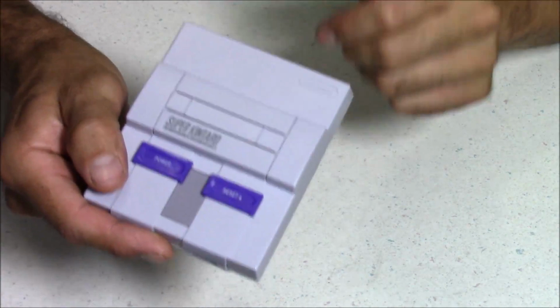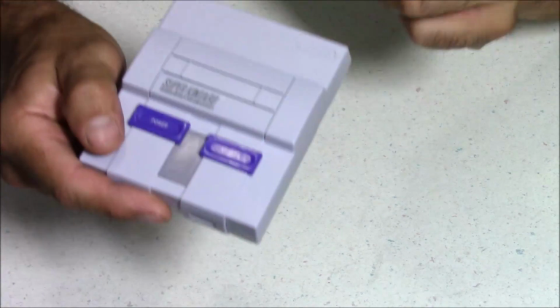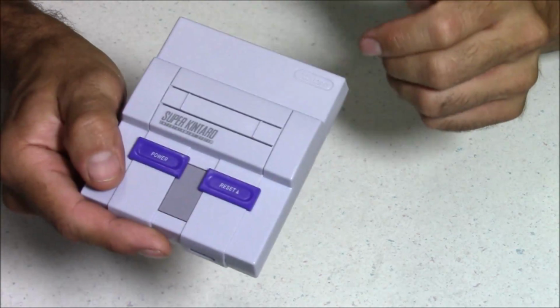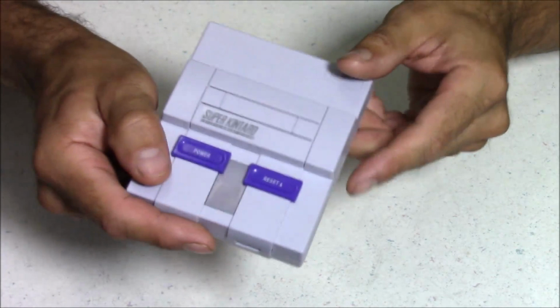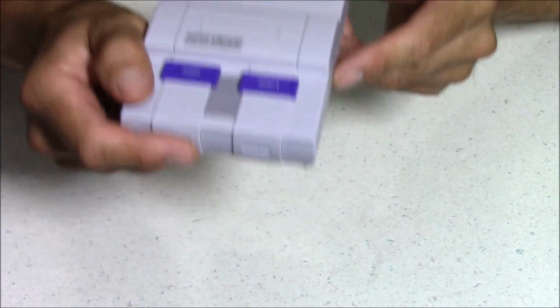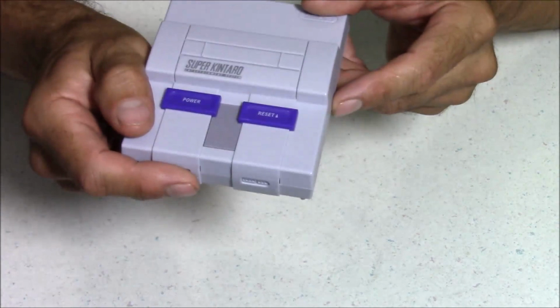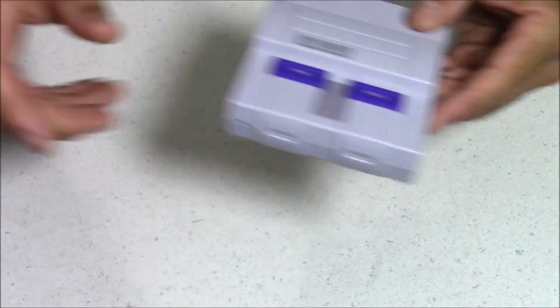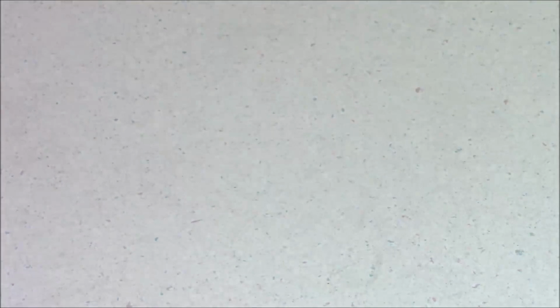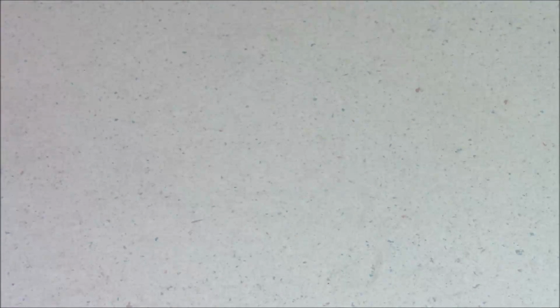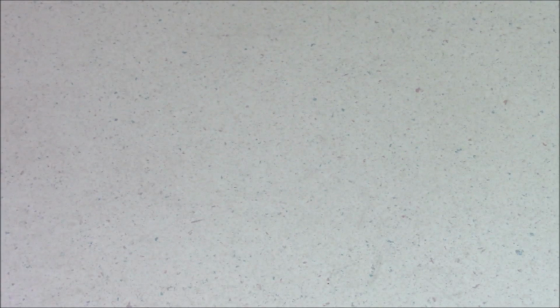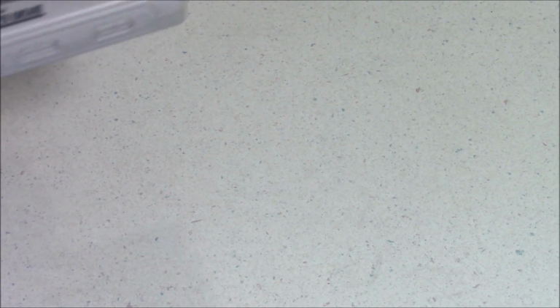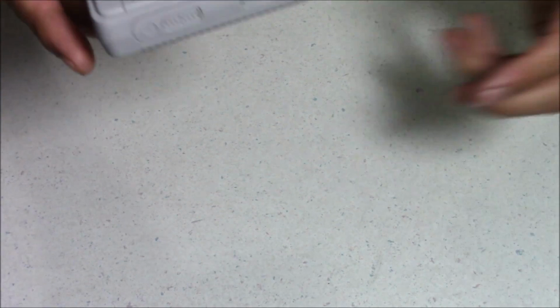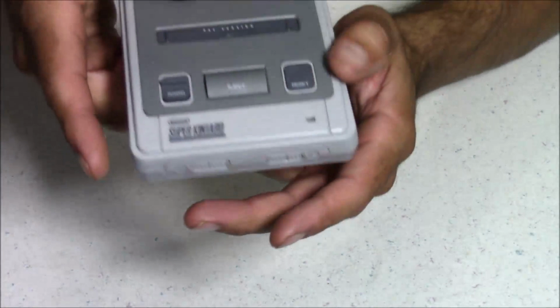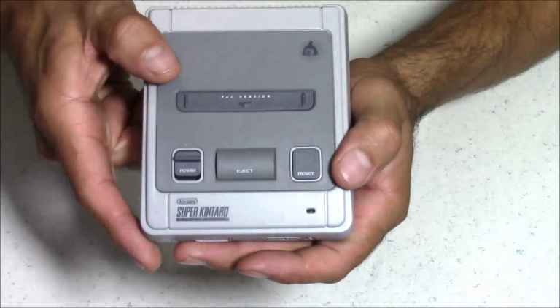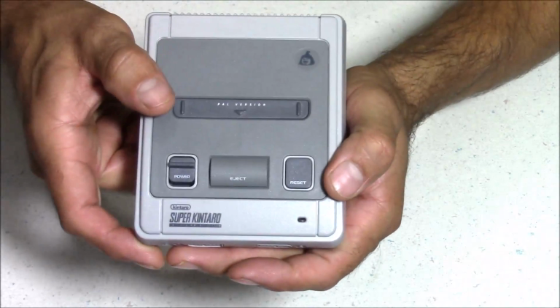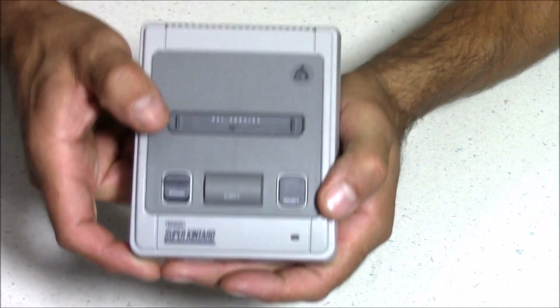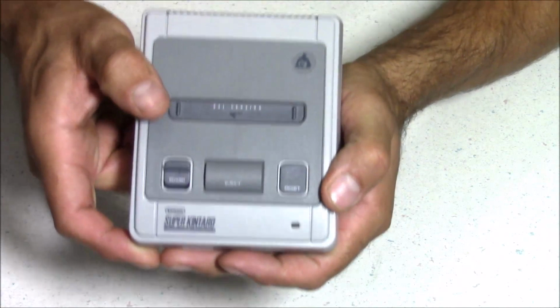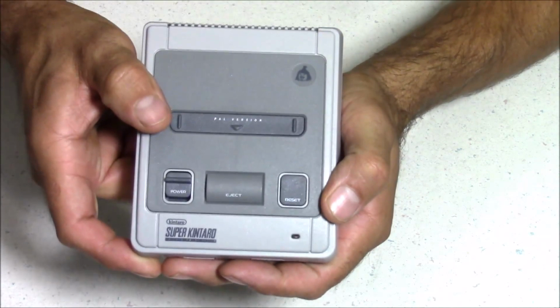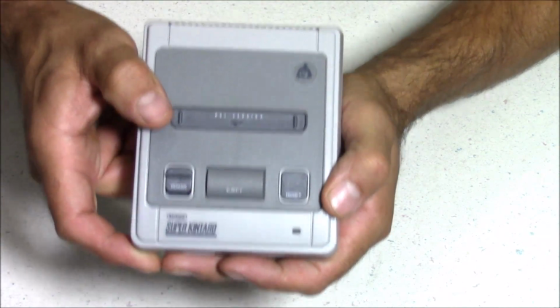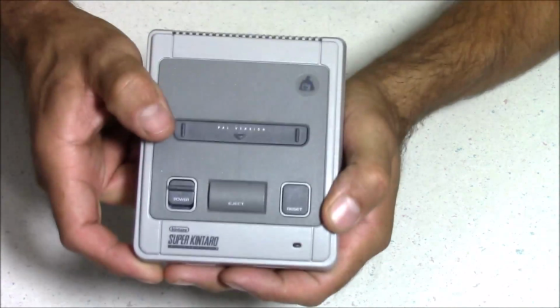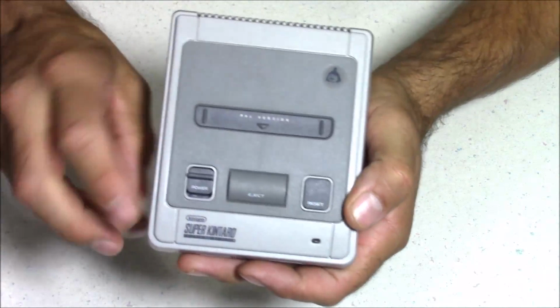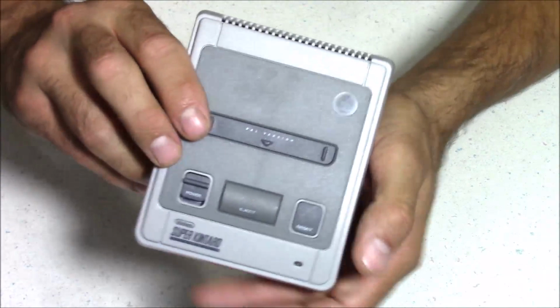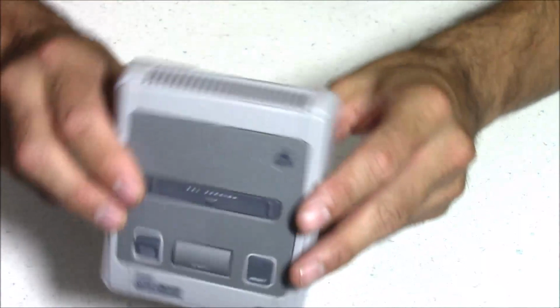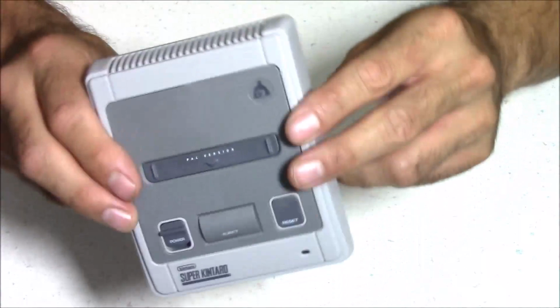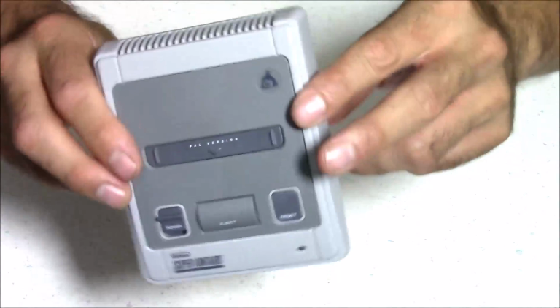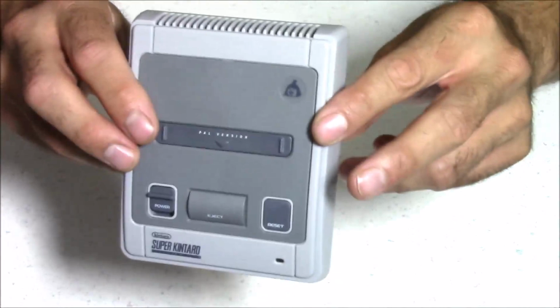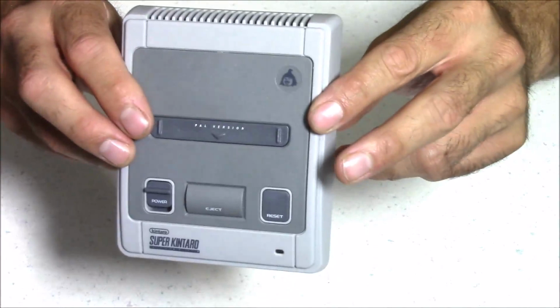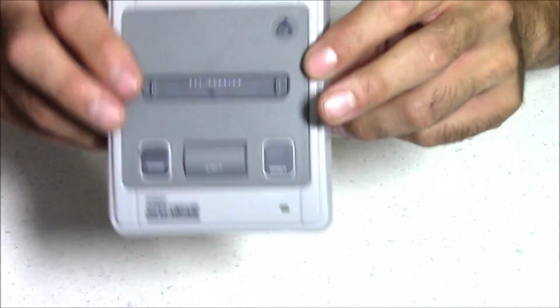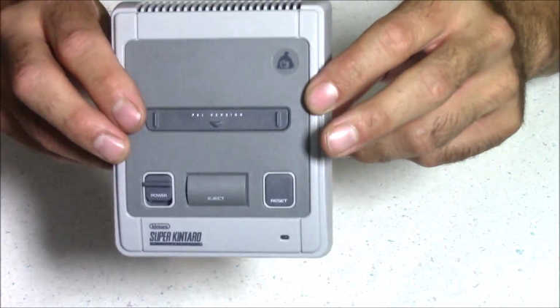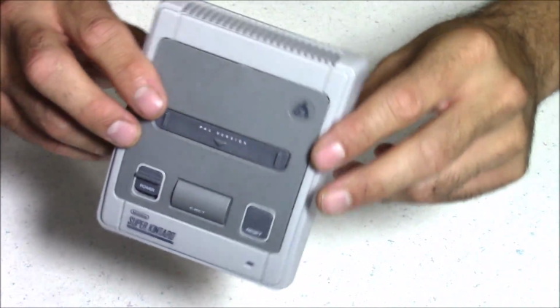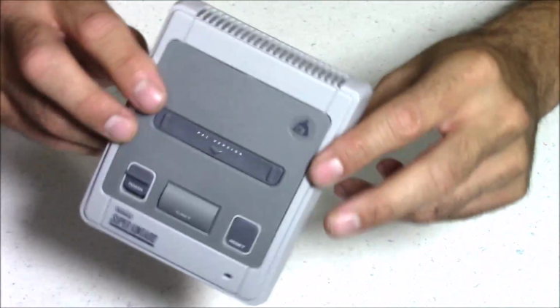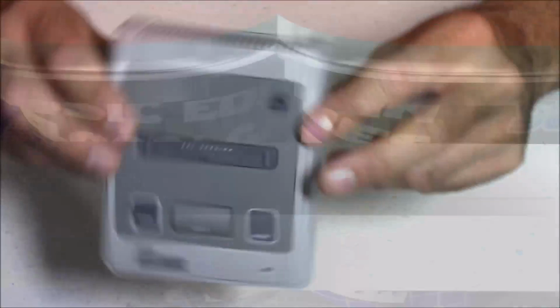But luckily for me, I was wrong. Because now they have released the Ursus Super Nintendo PAL case for the Raspberry Pi 3, and this is an awesome little case. So let's check this guy out.